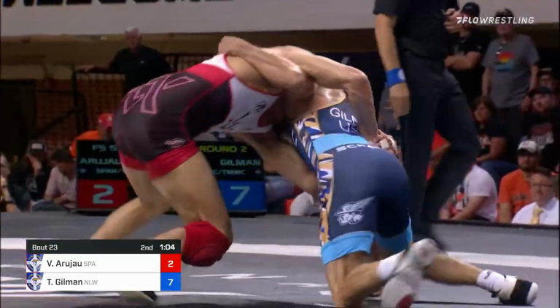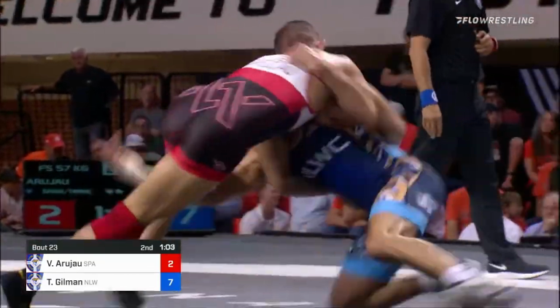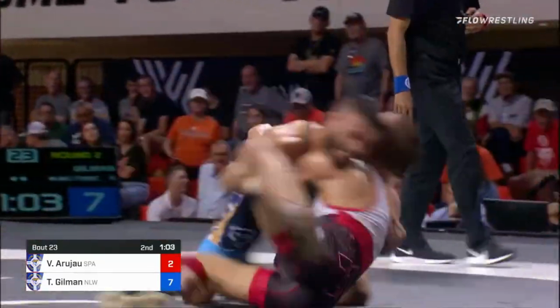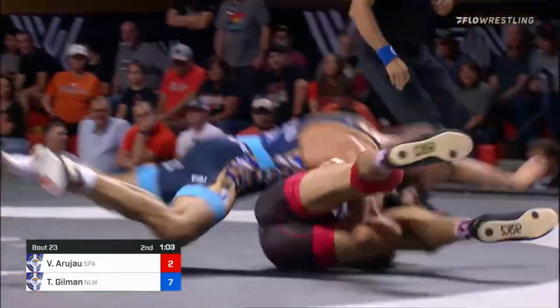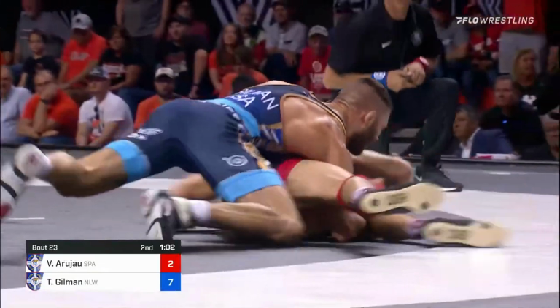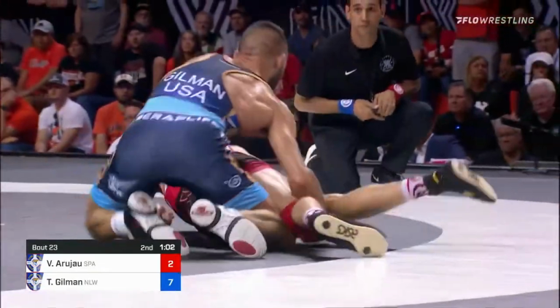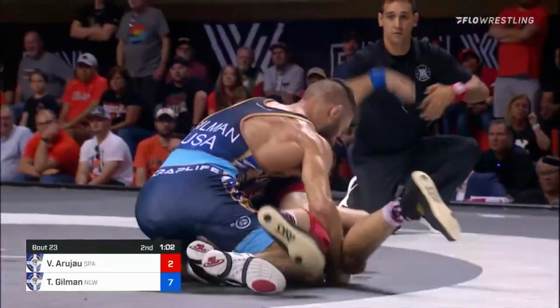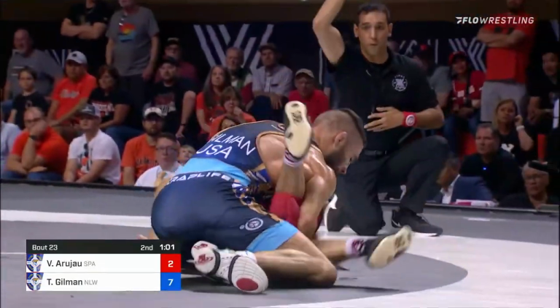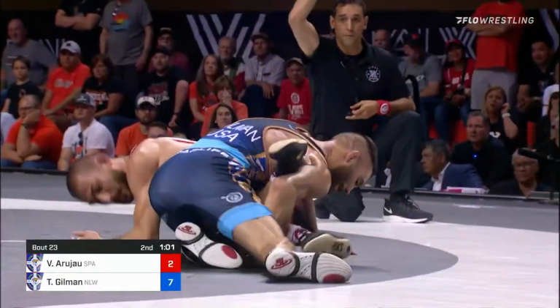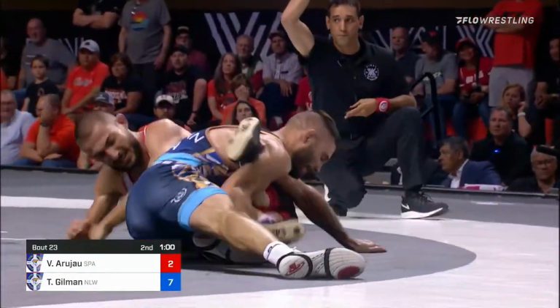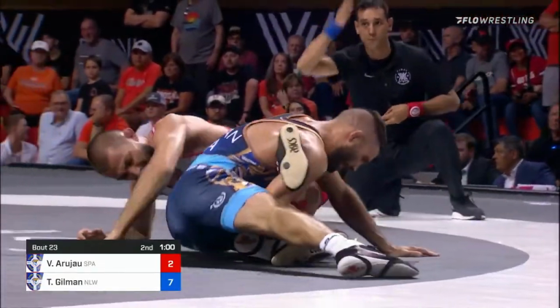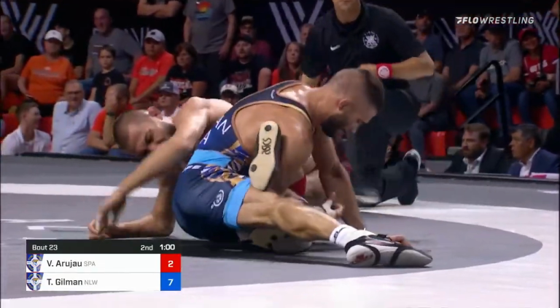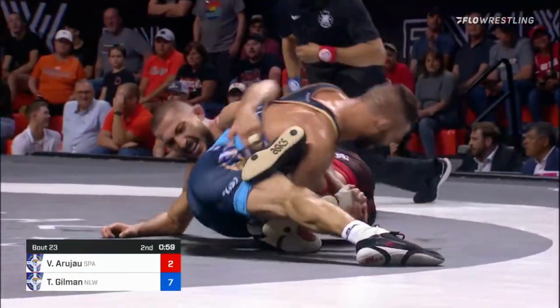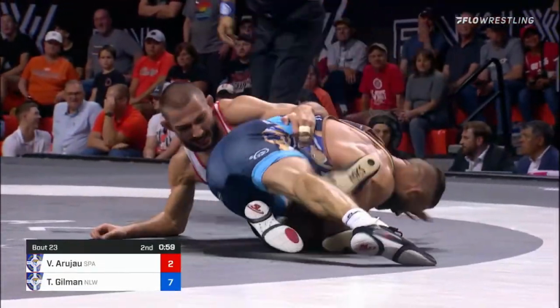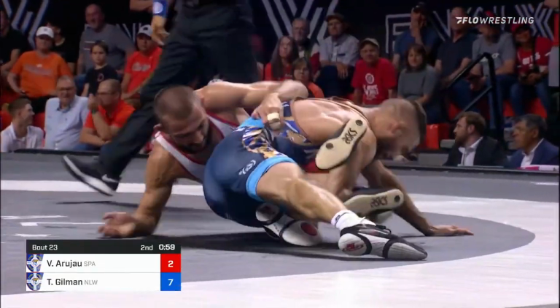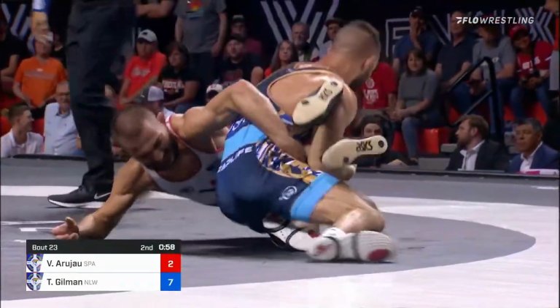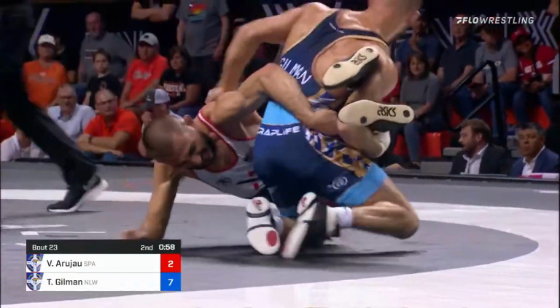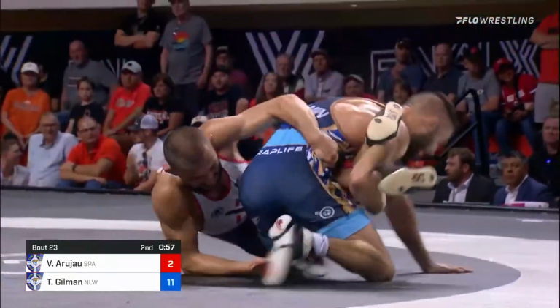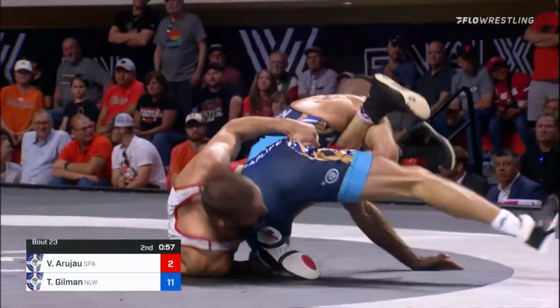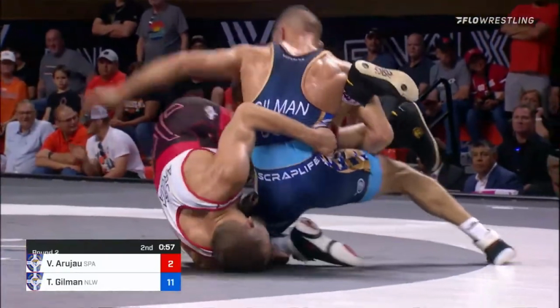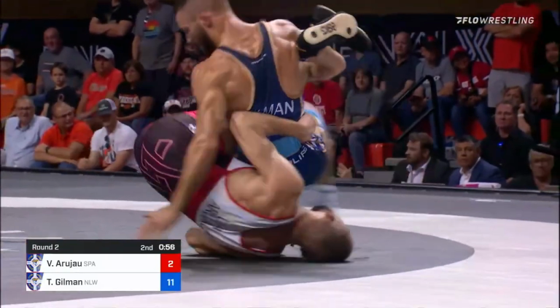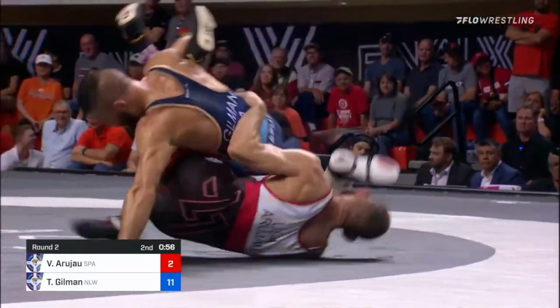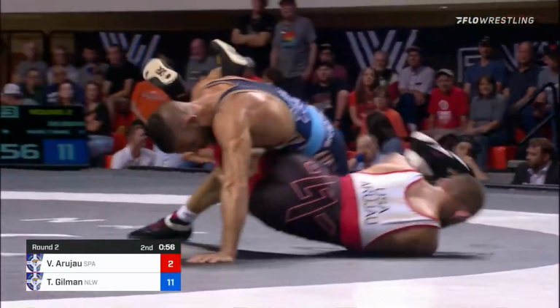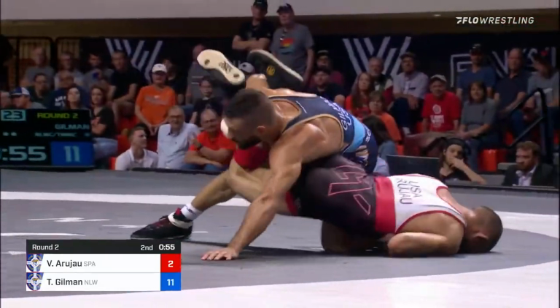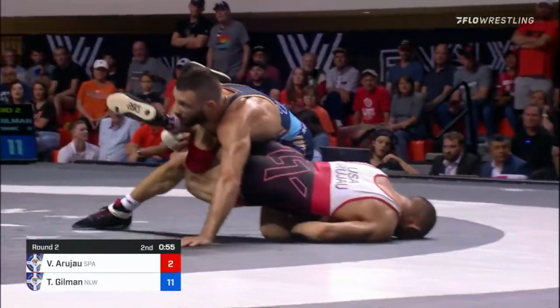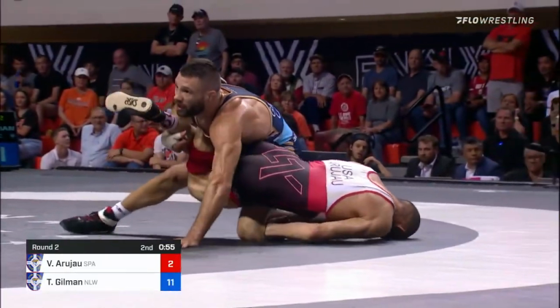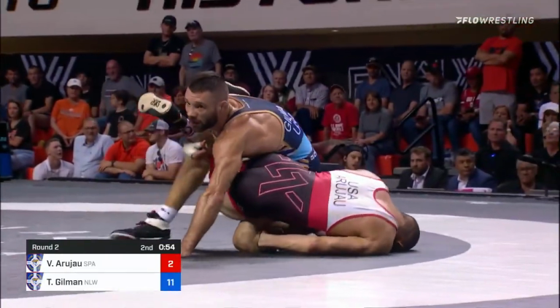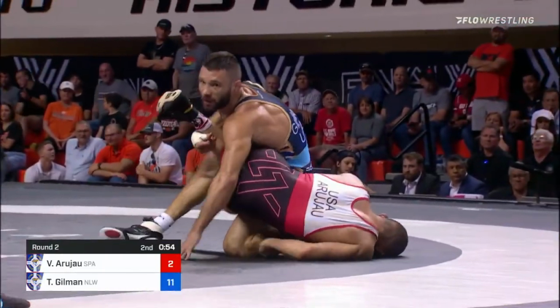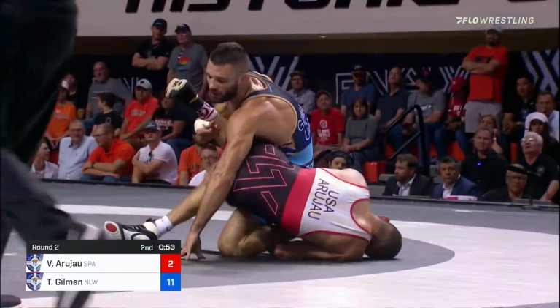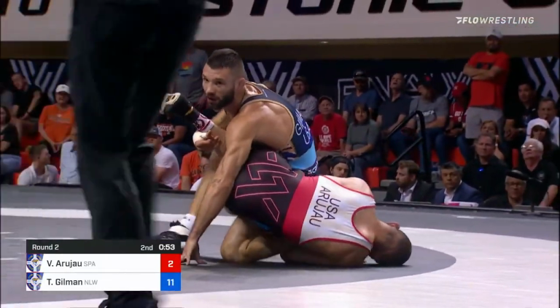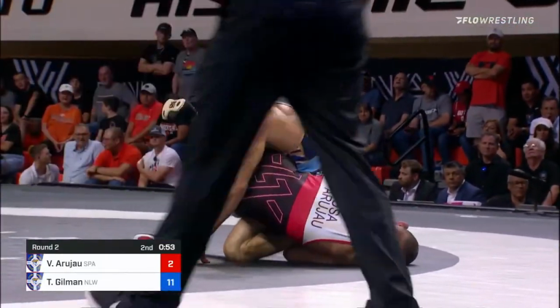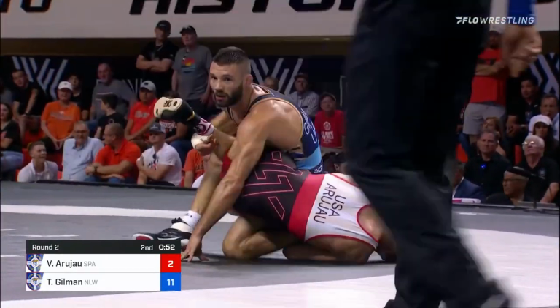There it comes — up around the body — Gilman coming around for two, but four actually. He just exposed again — that's a good call, a good call by the official.